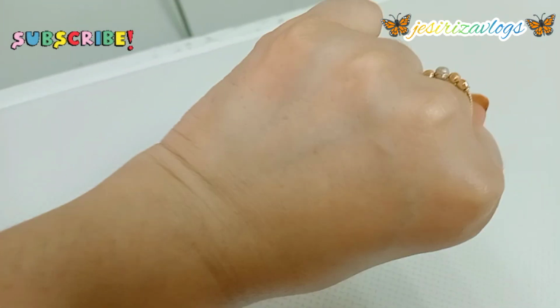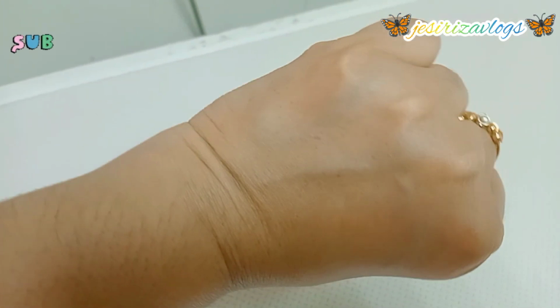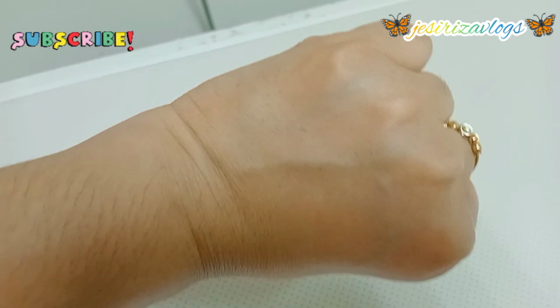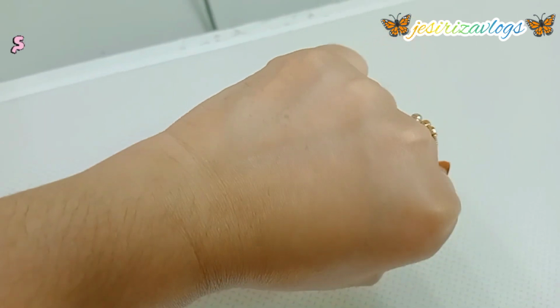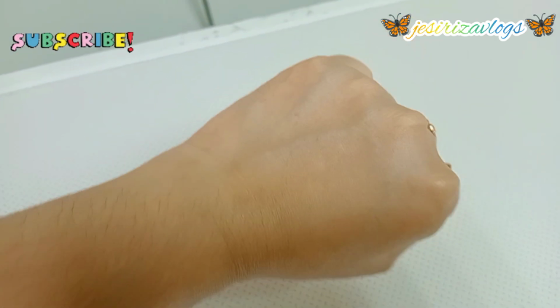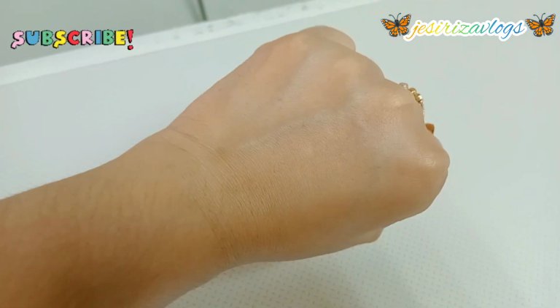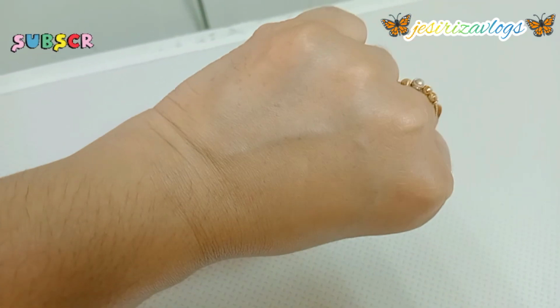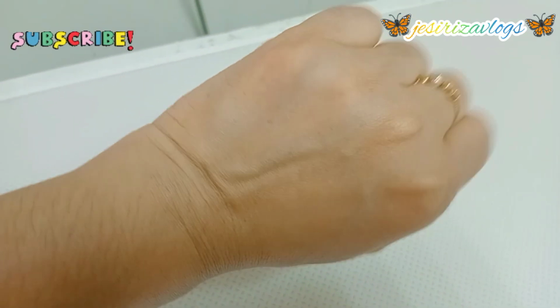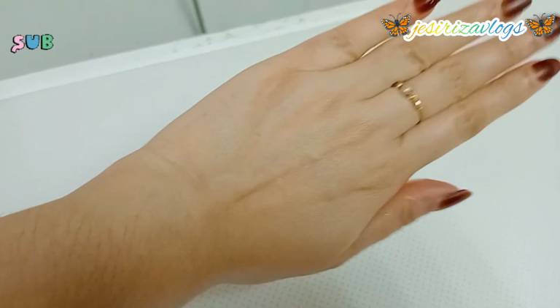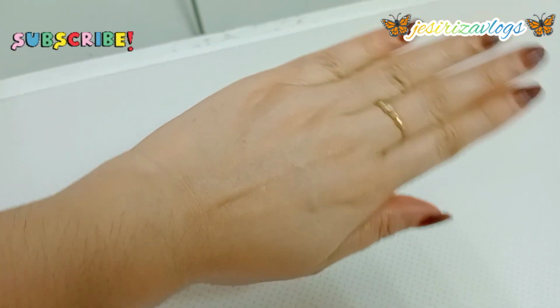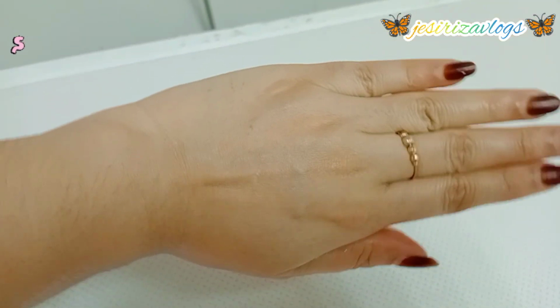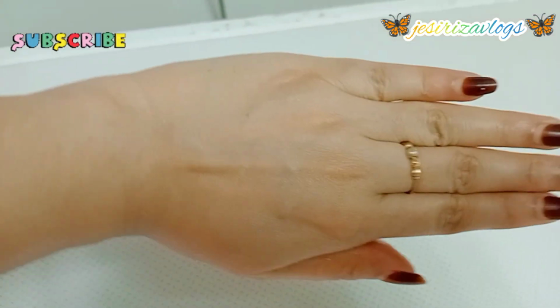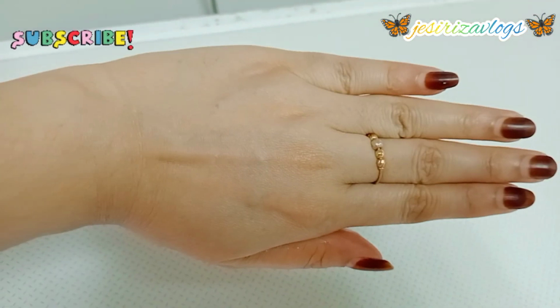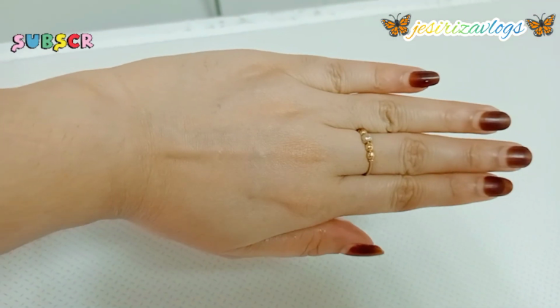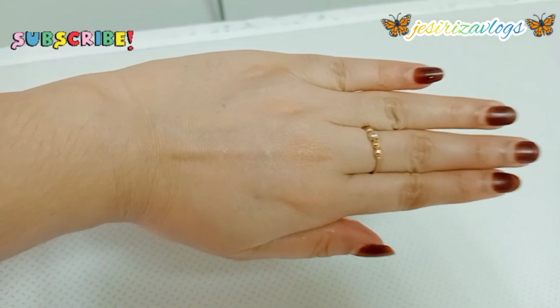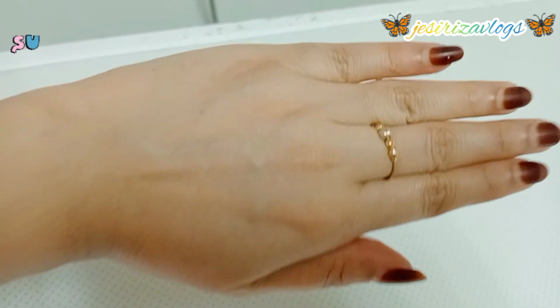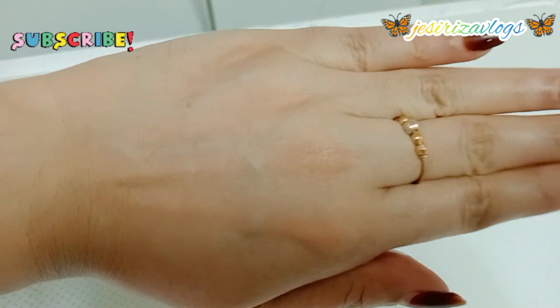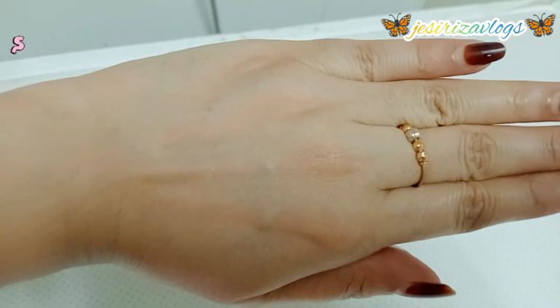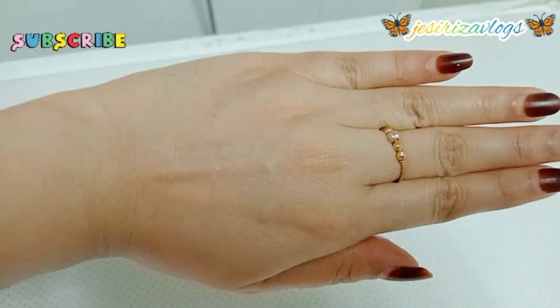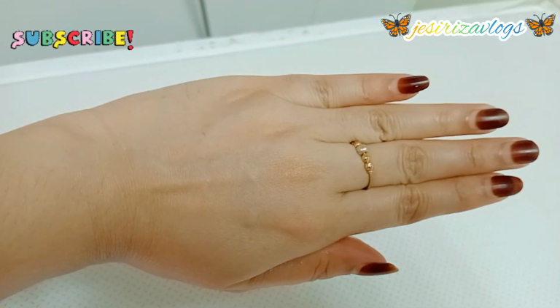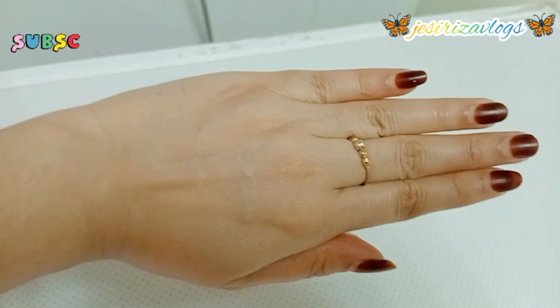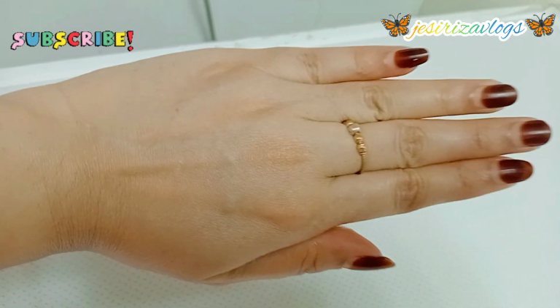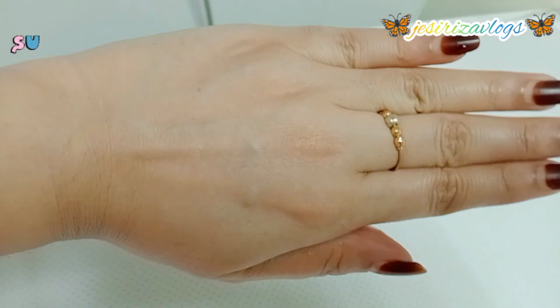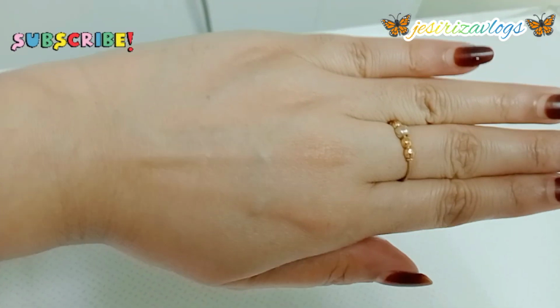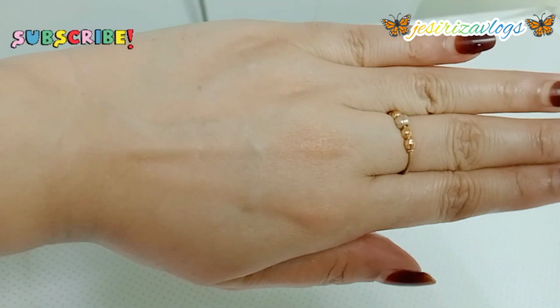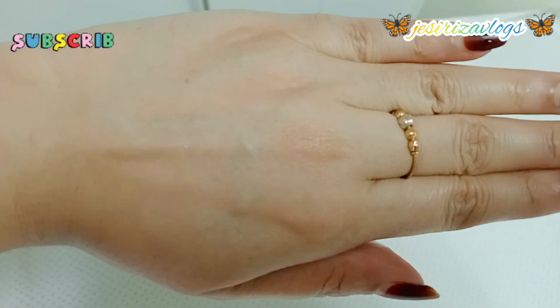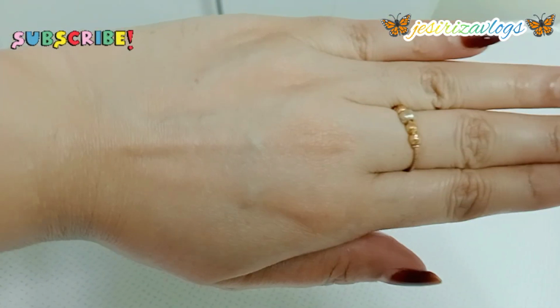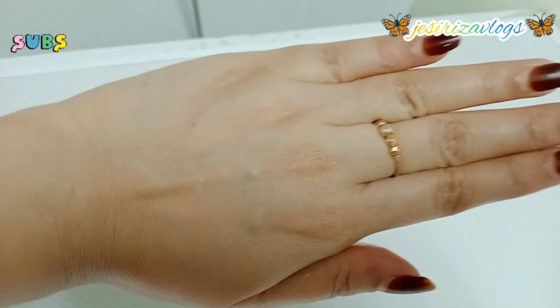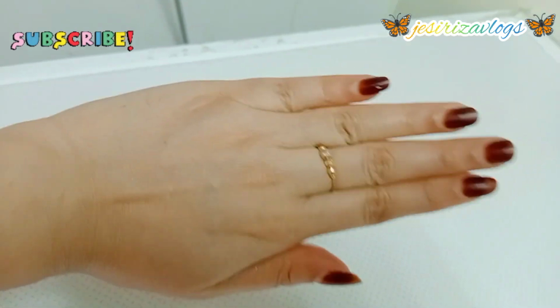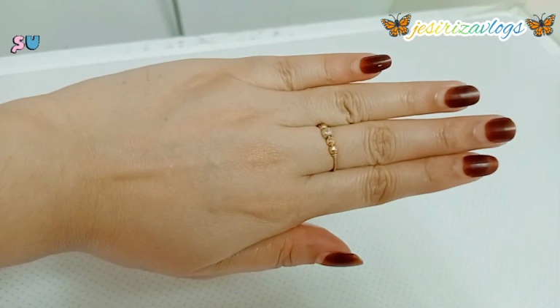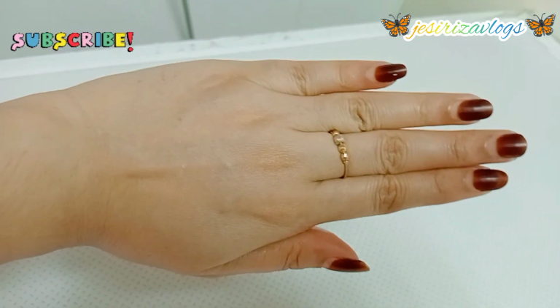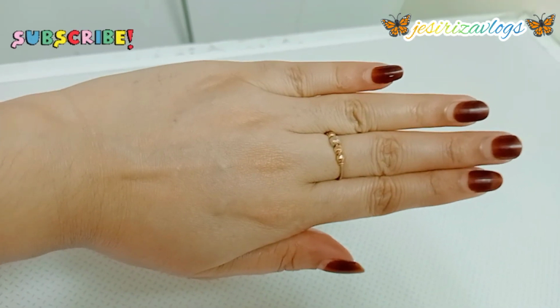I'll see you in the next video. Please share your videos and give us all your tips. I'll see you in the next video. Peace be upon you. Bye.